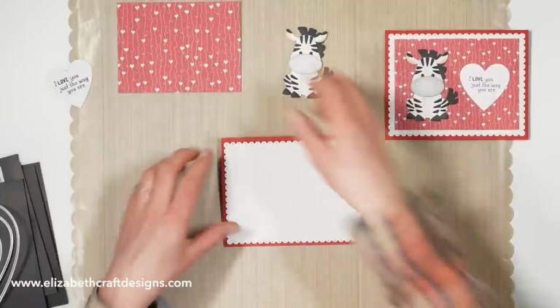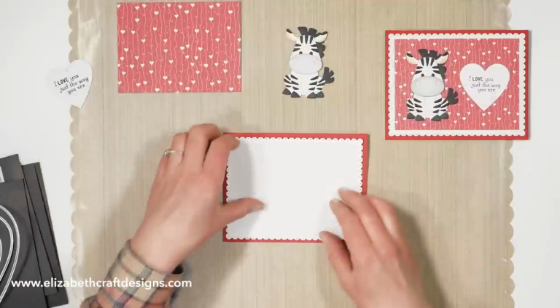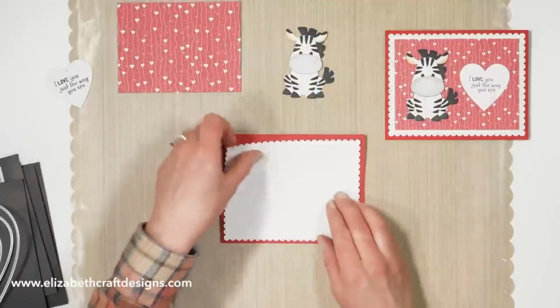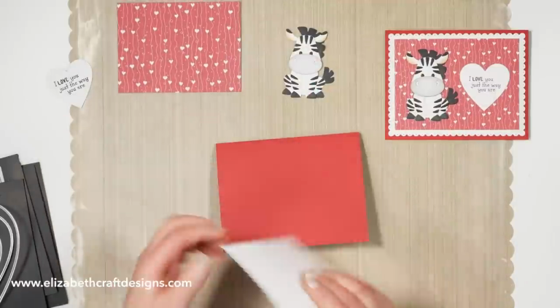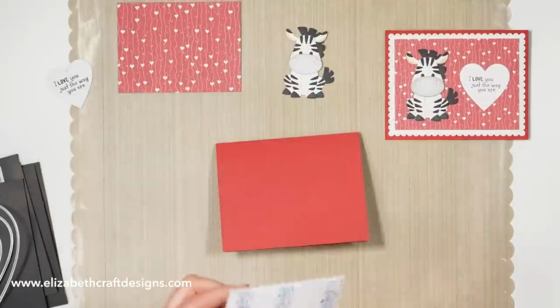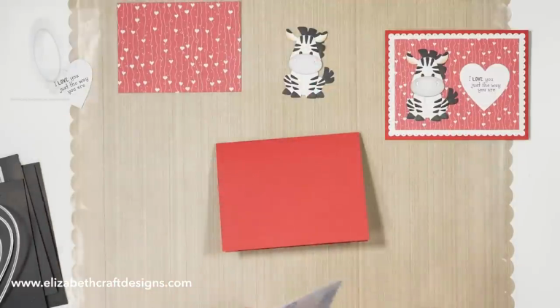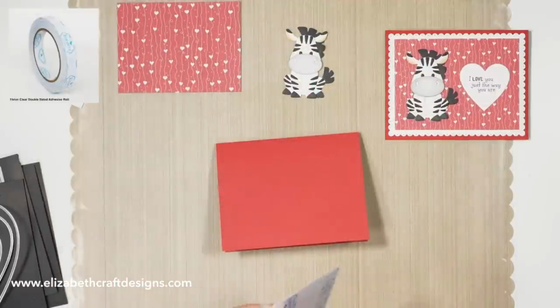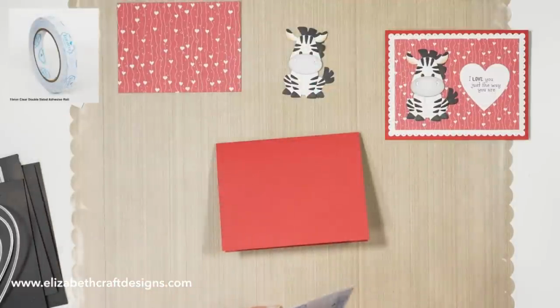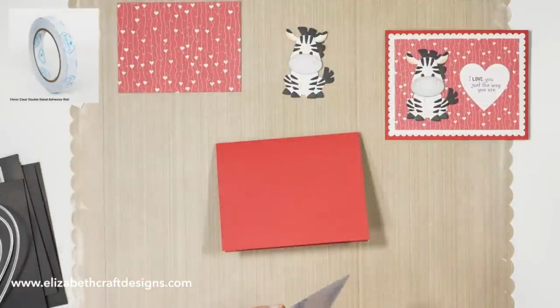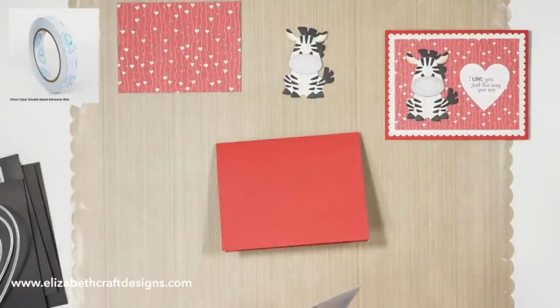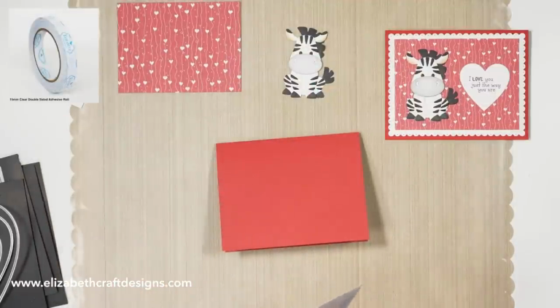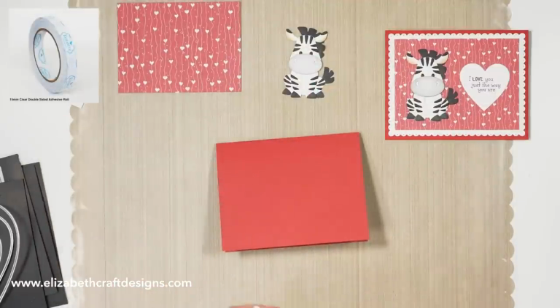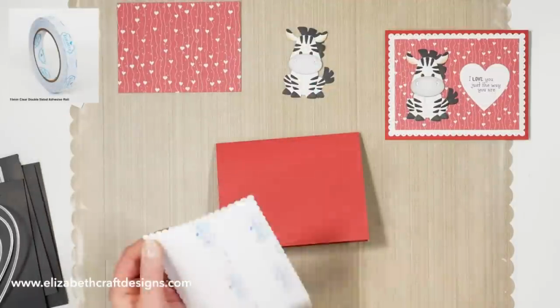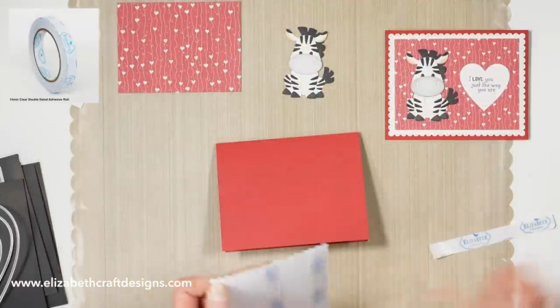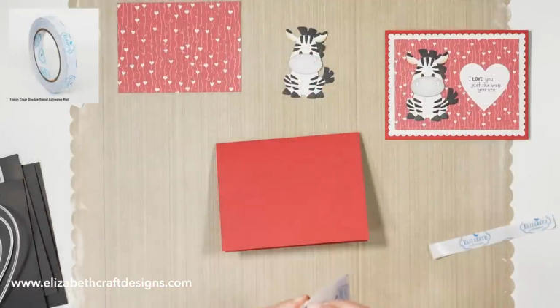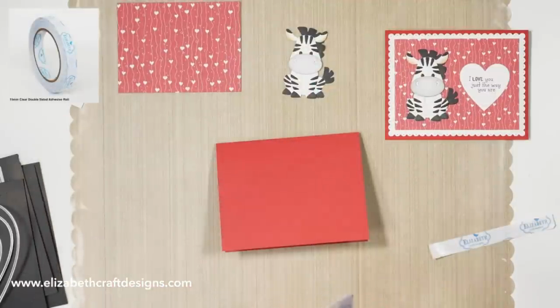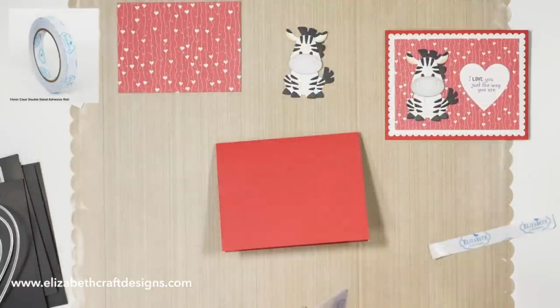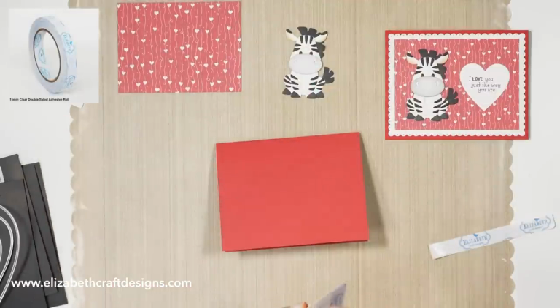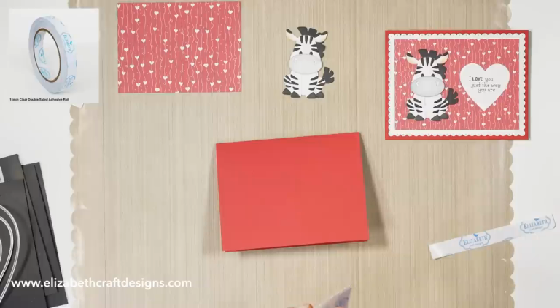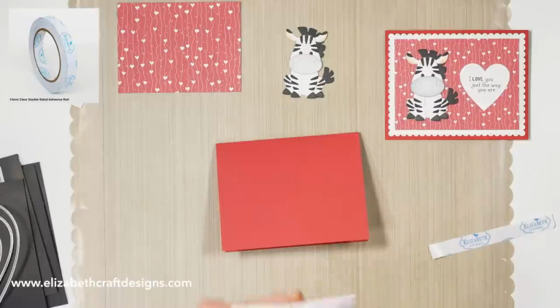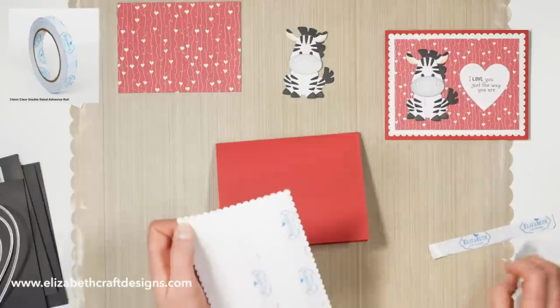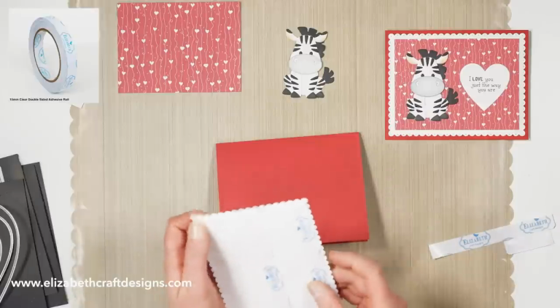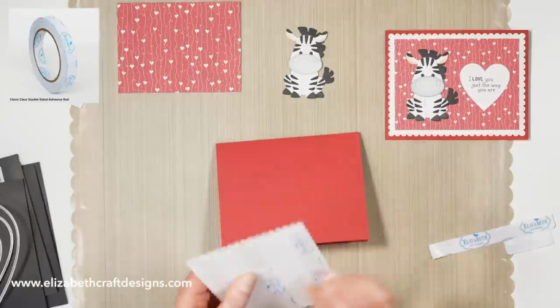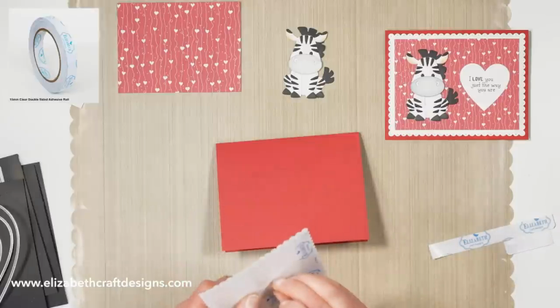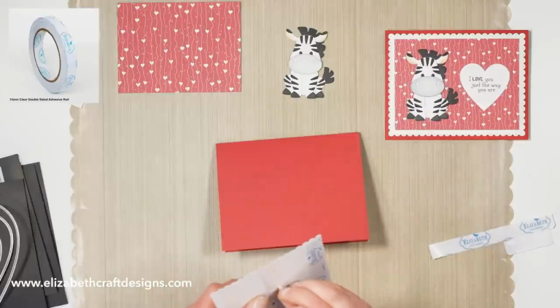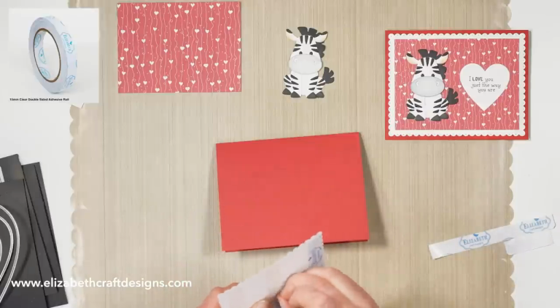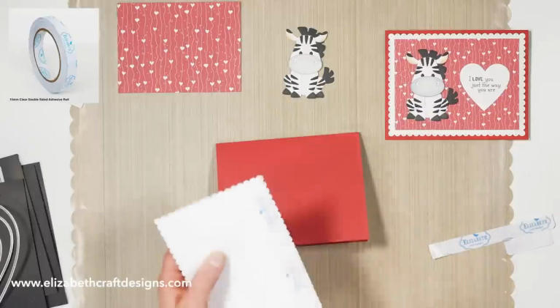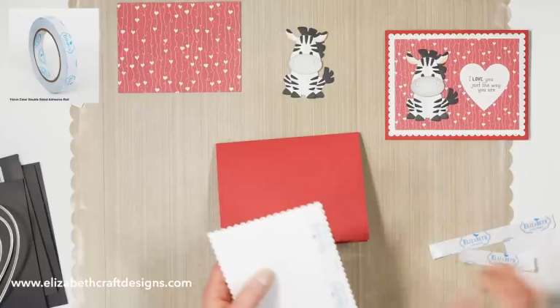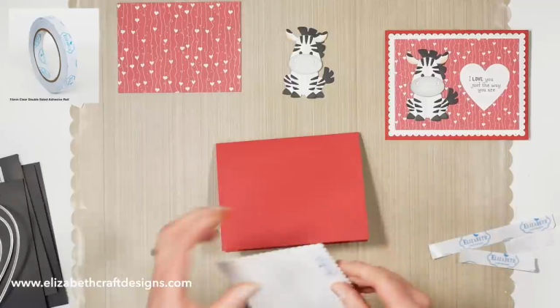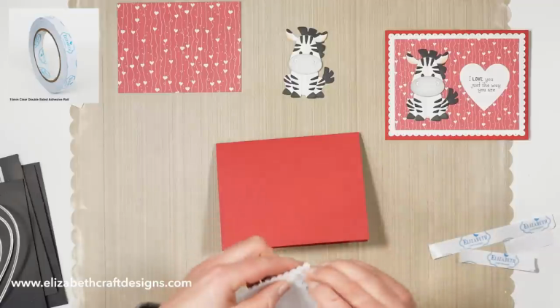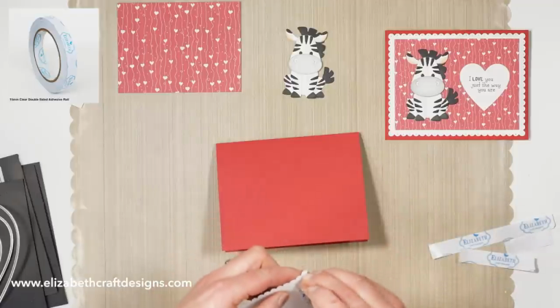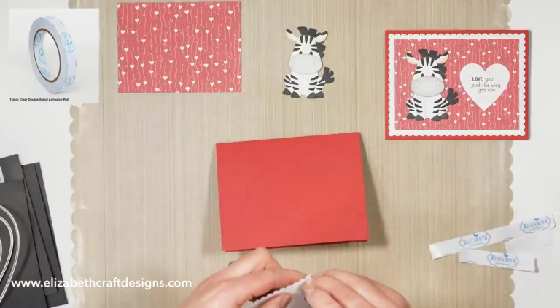So really easy. I'm just going to adhere the scalloped rectangle on the card front — I already put the adhesive on the back.